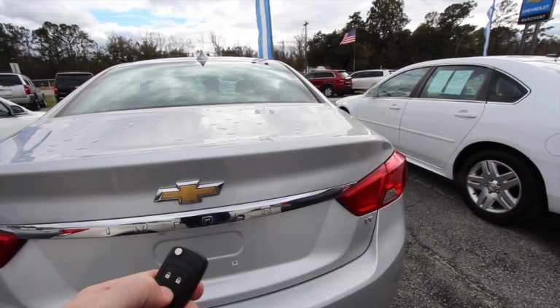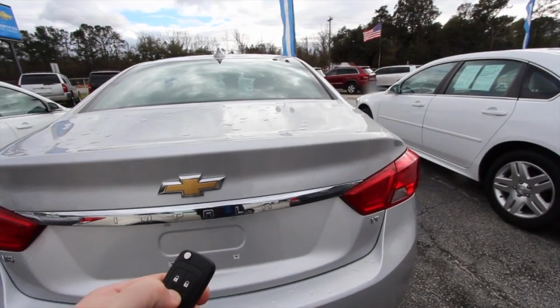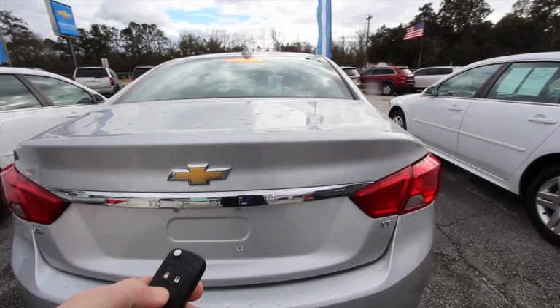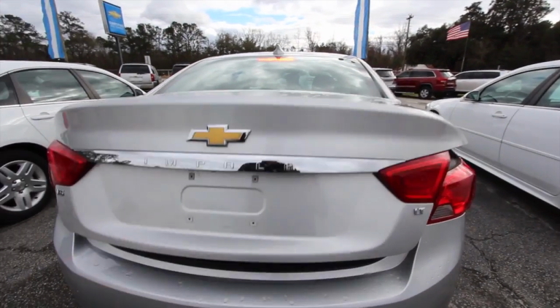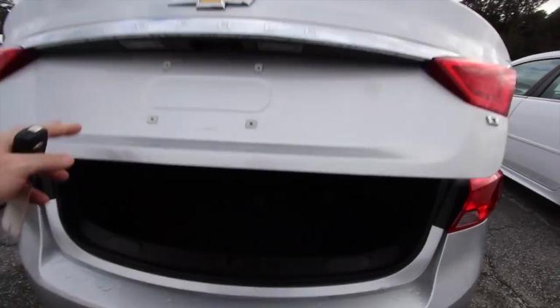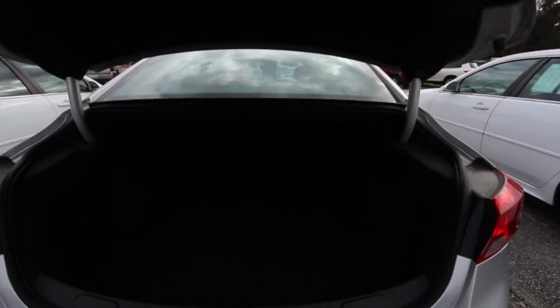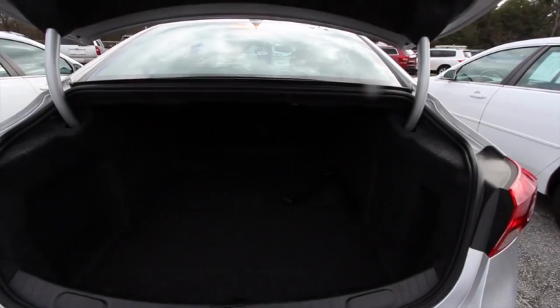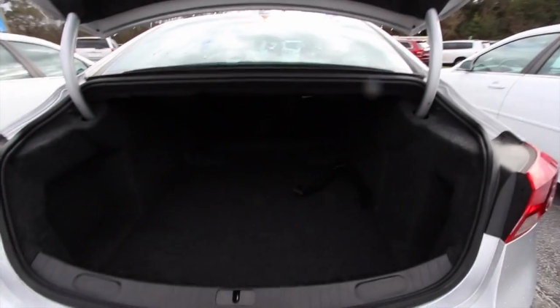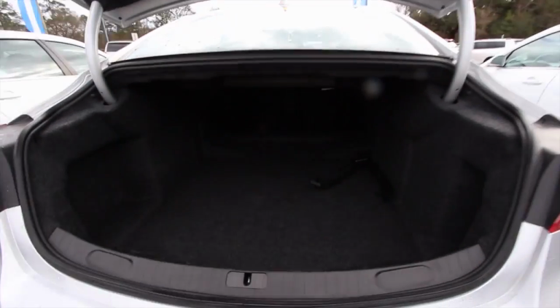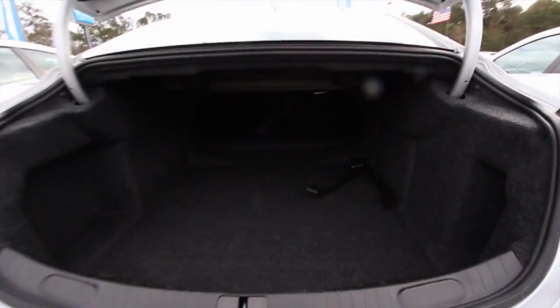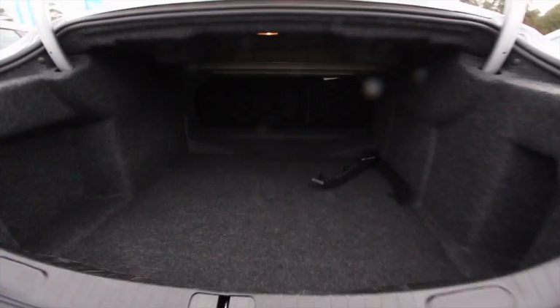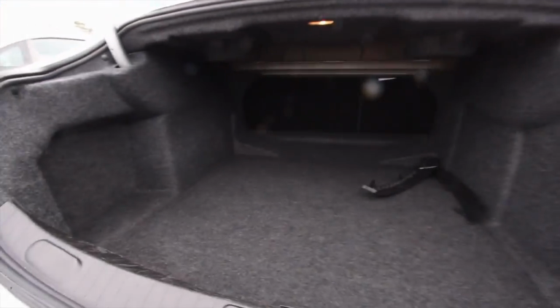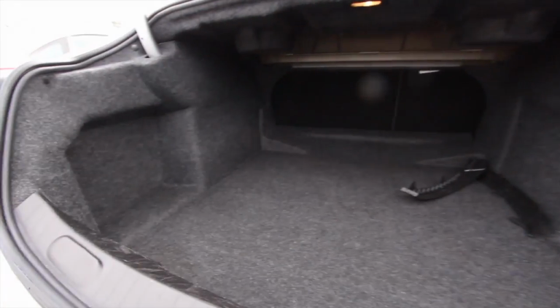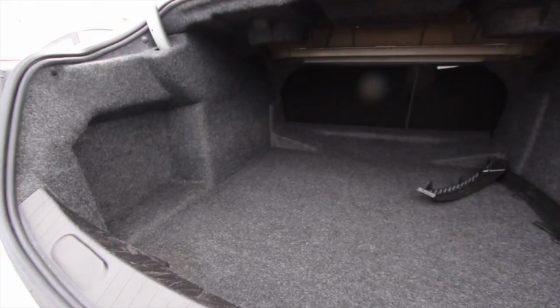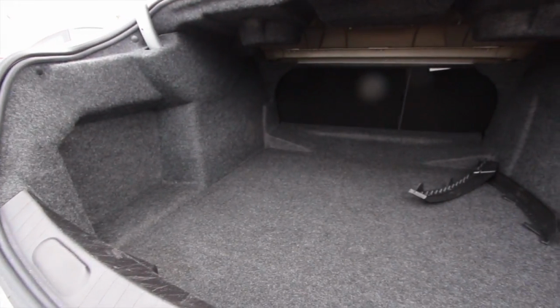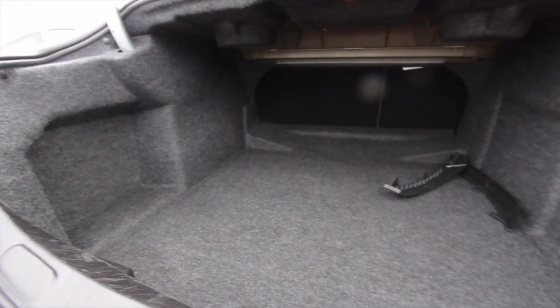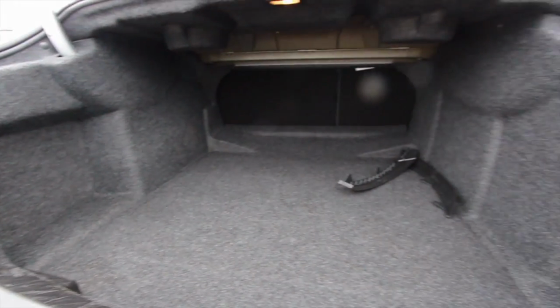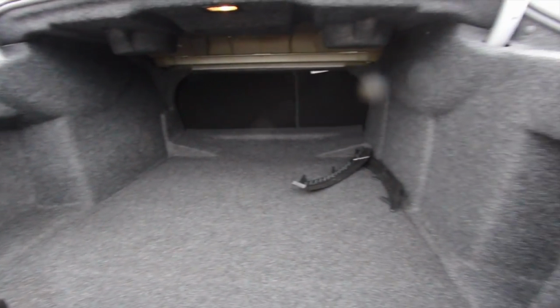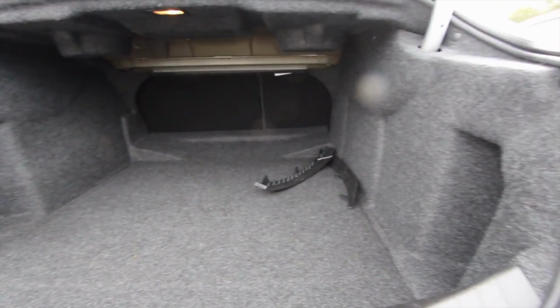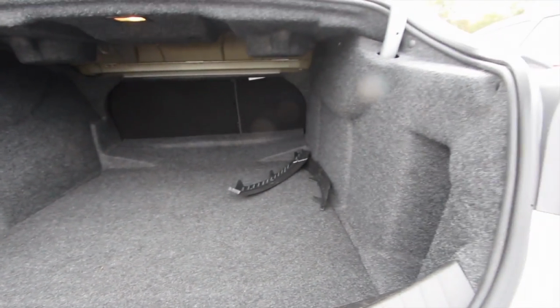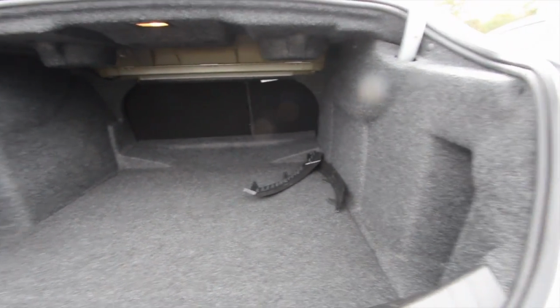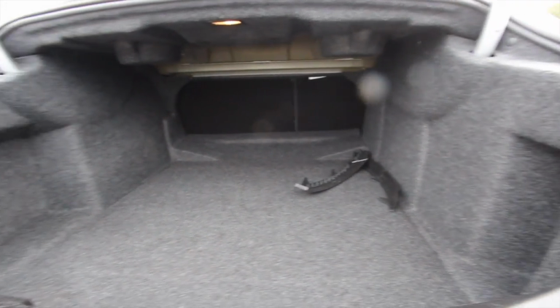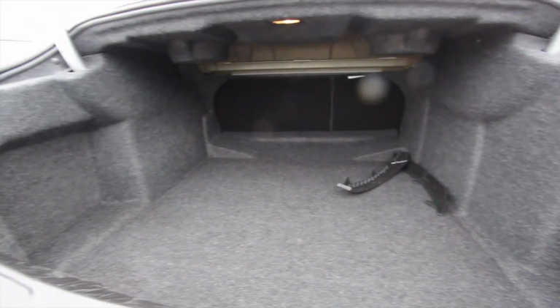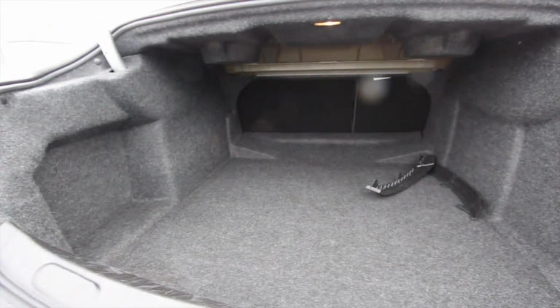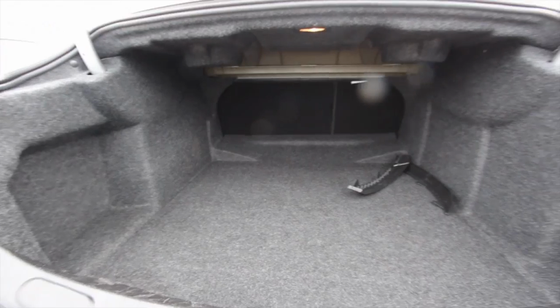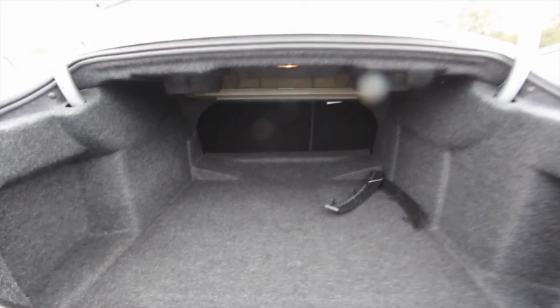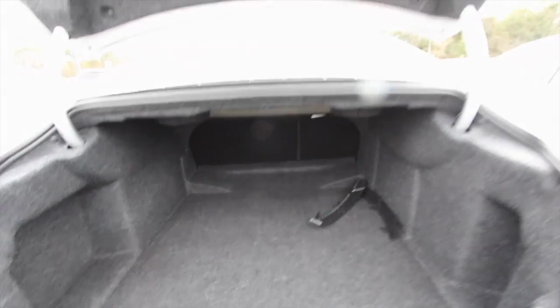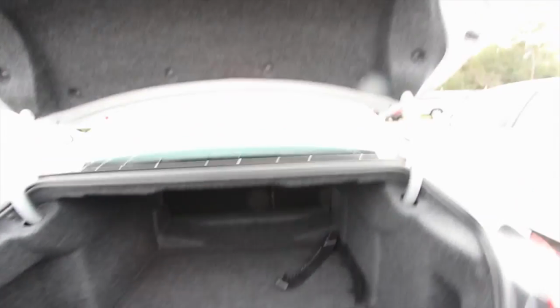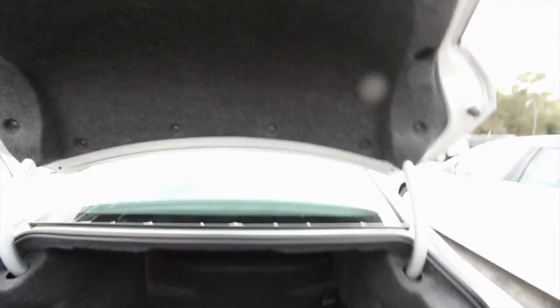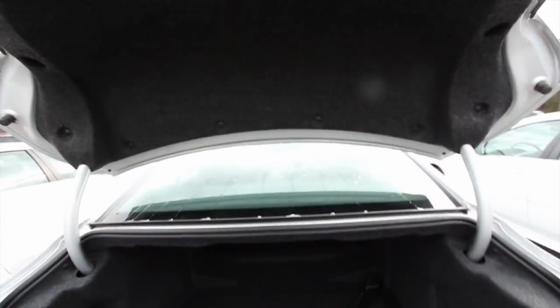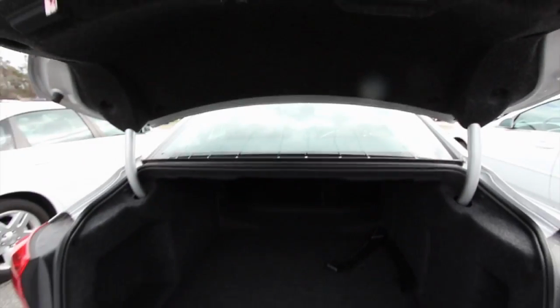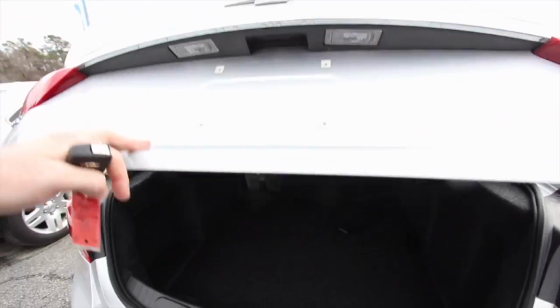Open up the trunk — look how big the trunk is. That's definitely a benefit of owning an Impala, having a big trunk. You can get a lot of stuff in, and the back seats fold down. Not bad.